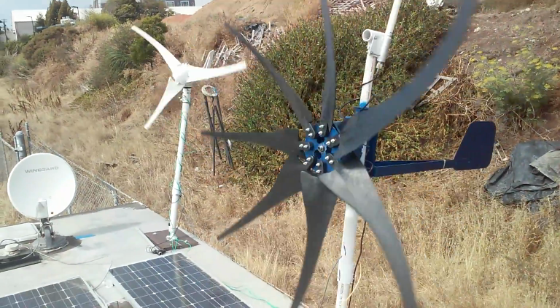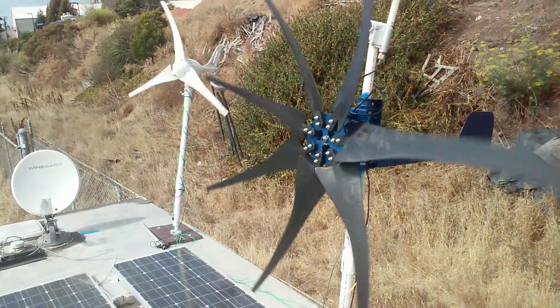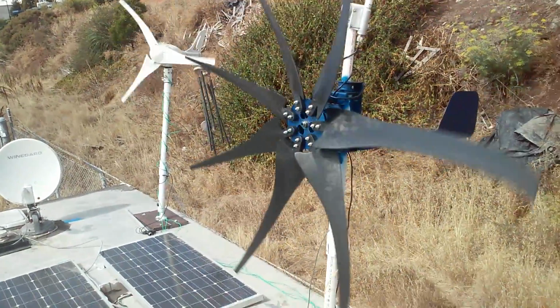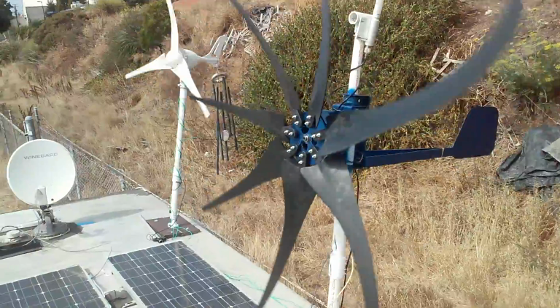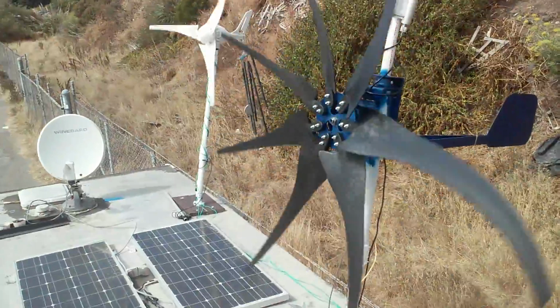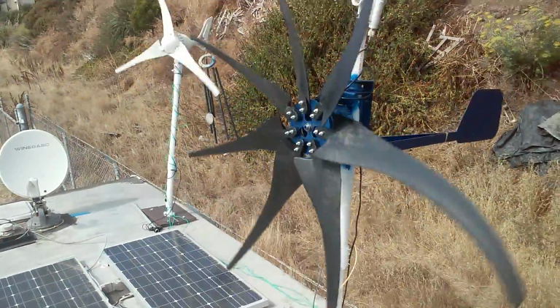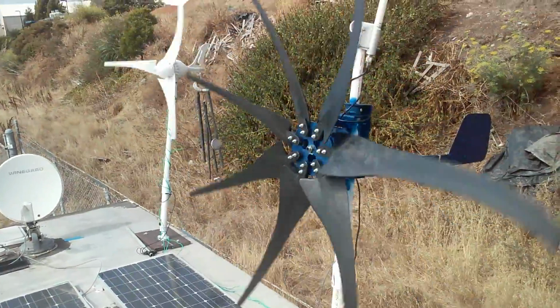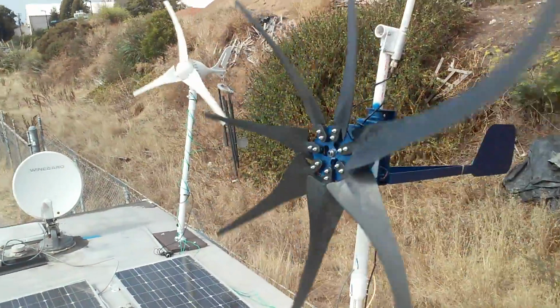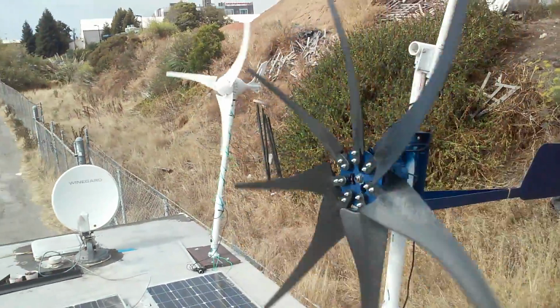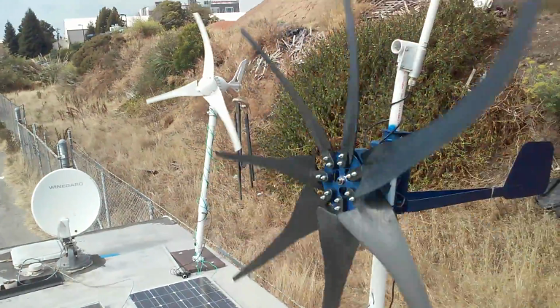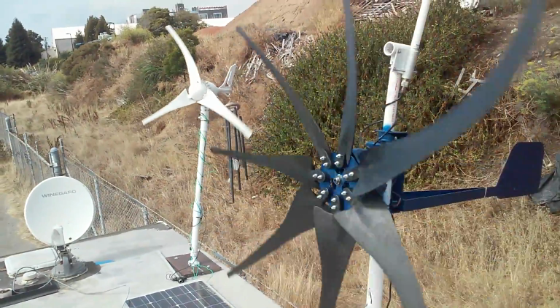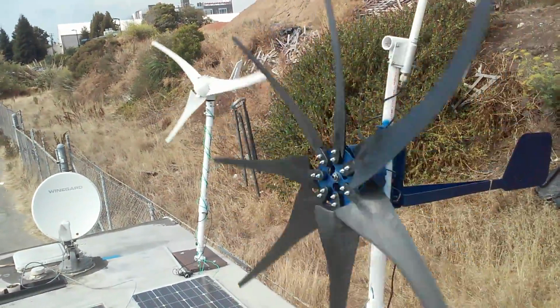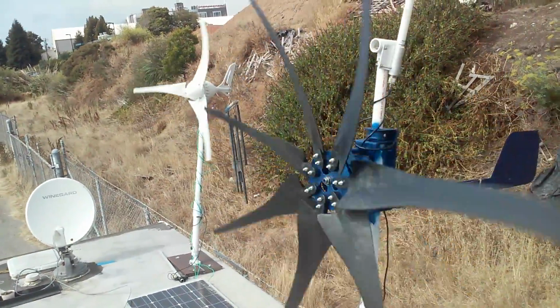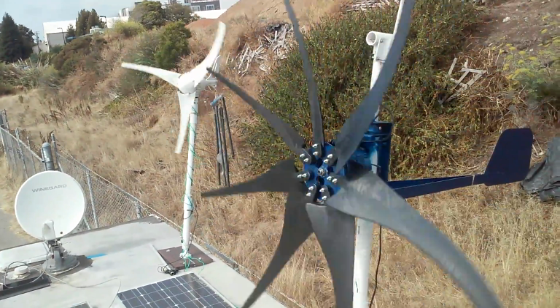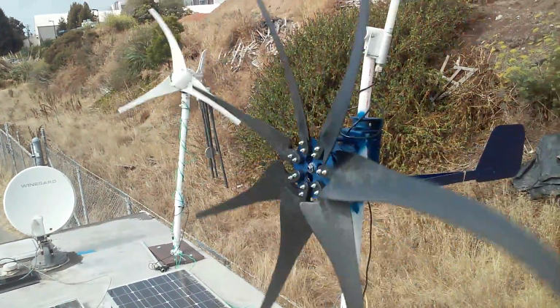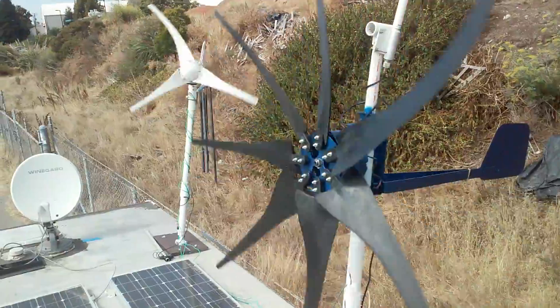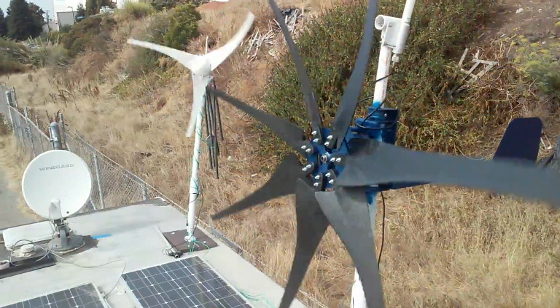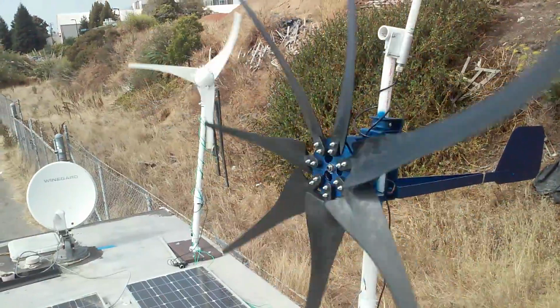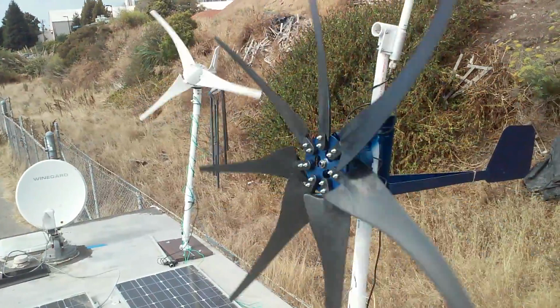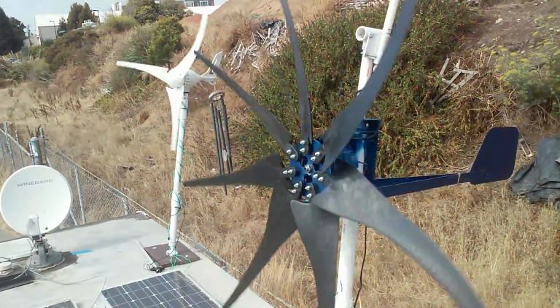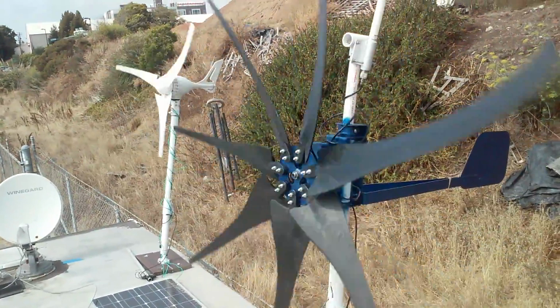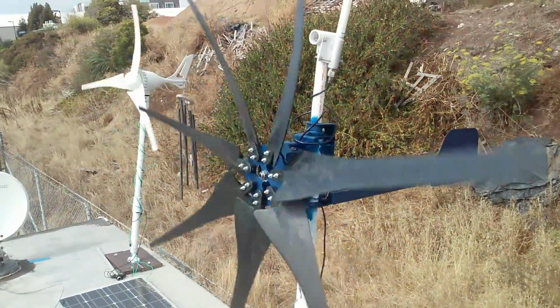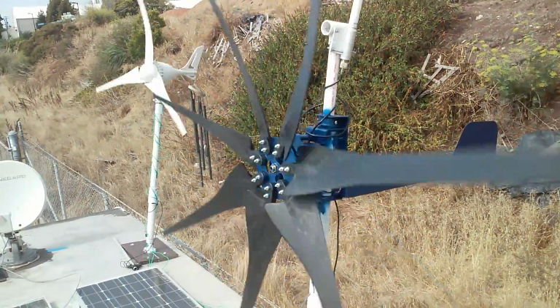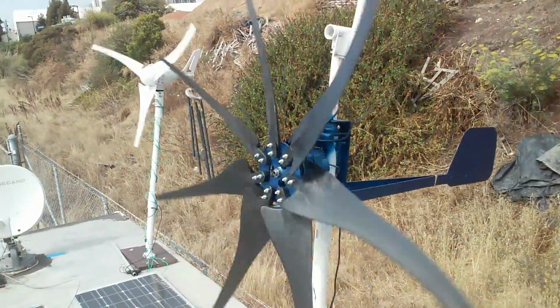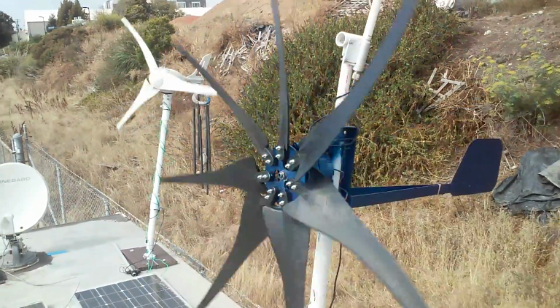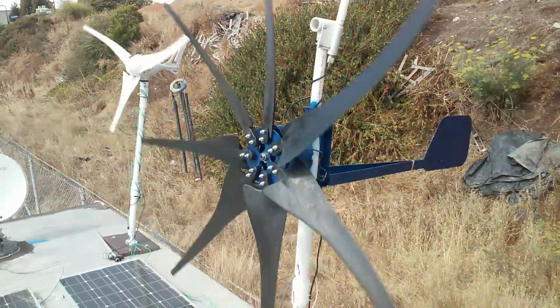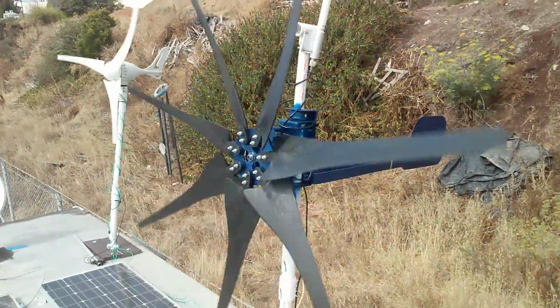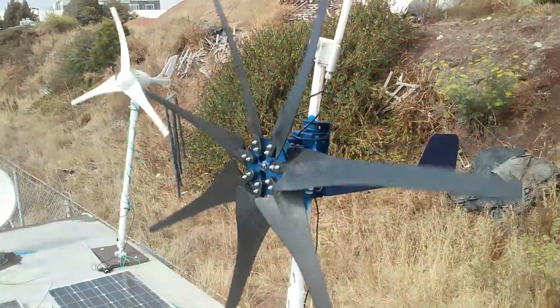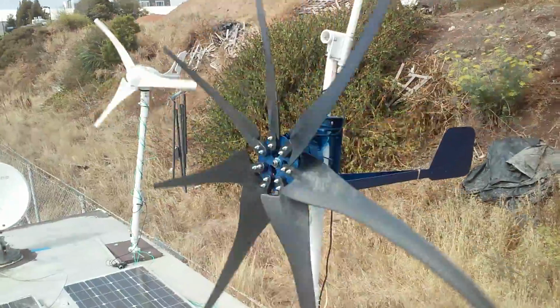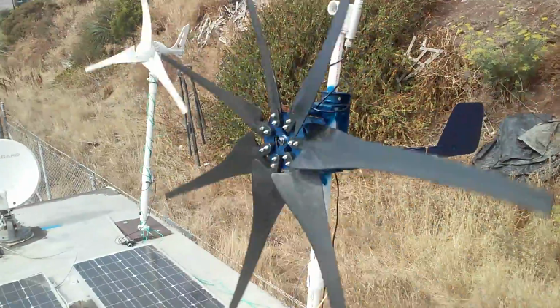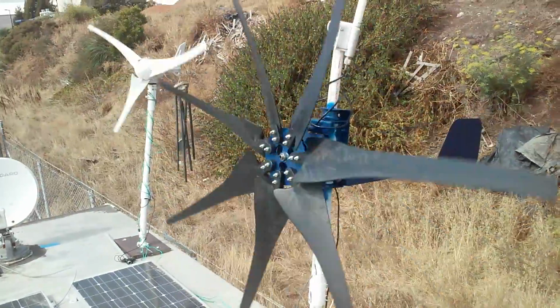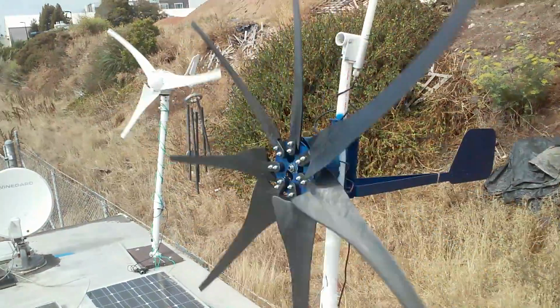Something interesting — in the video it looks like the turbines are barely spinning, but actually they're spinning quite quickly. It's kind of scary, actually. I definitely would not want to be in the path of their rotation.